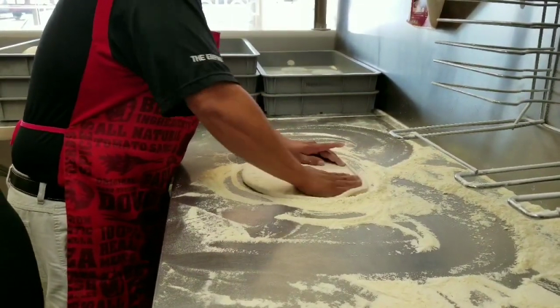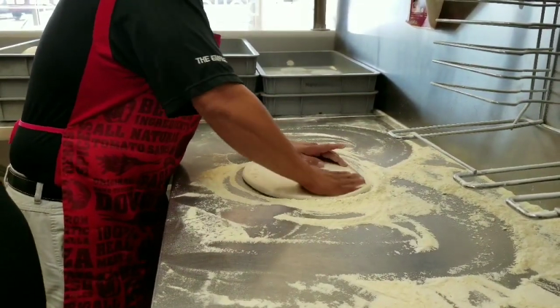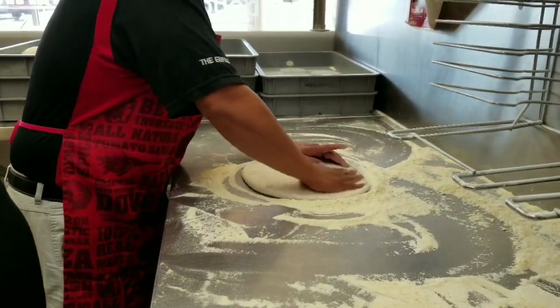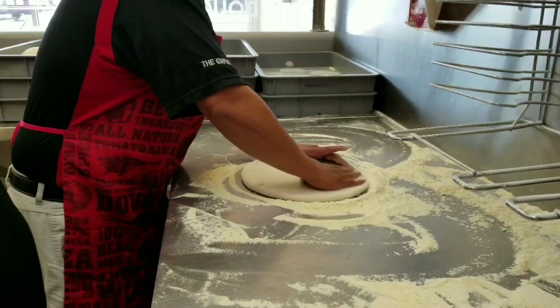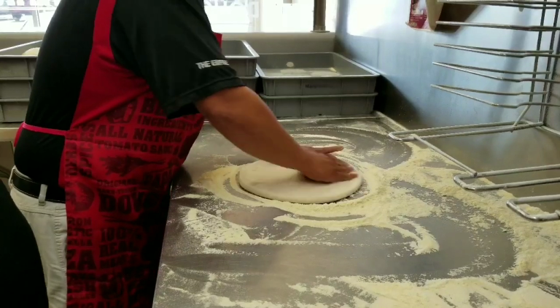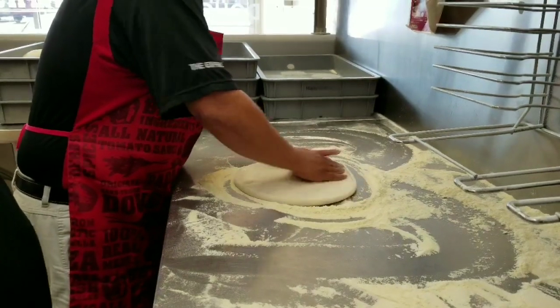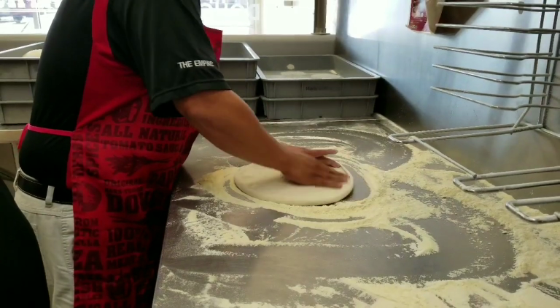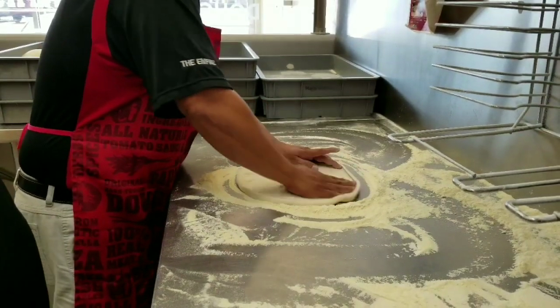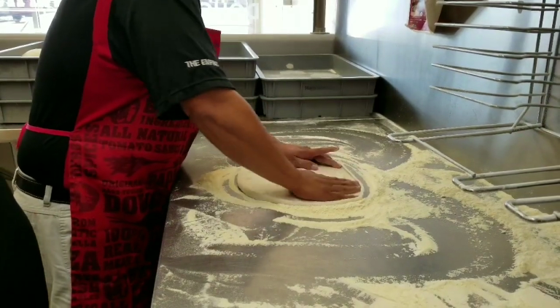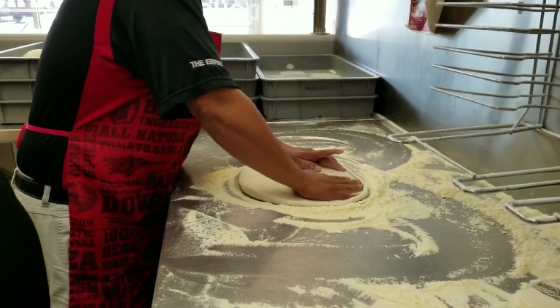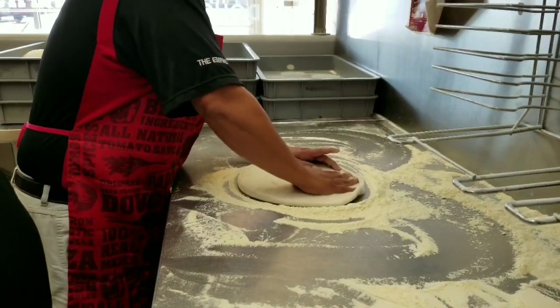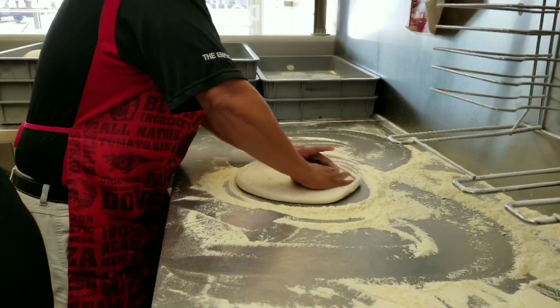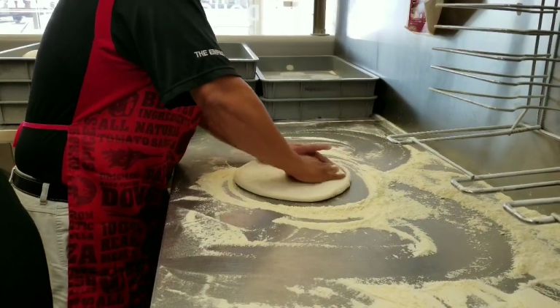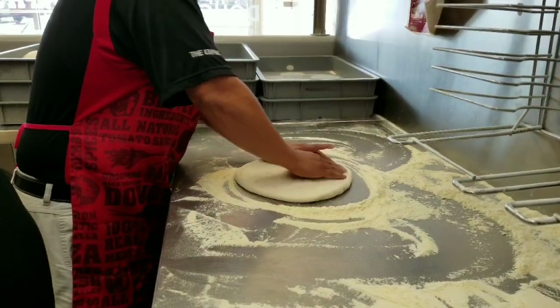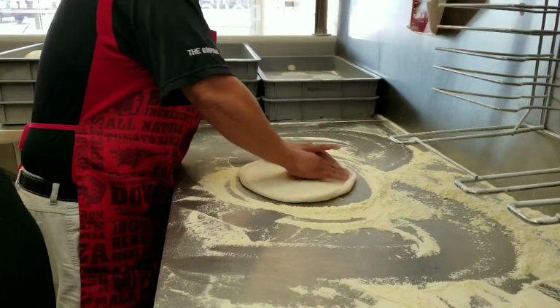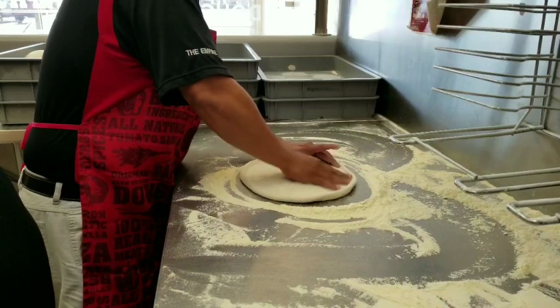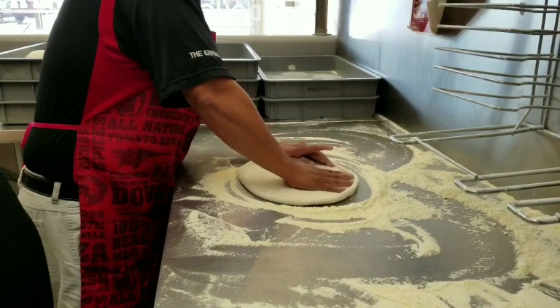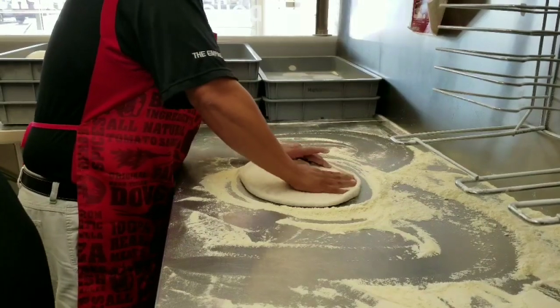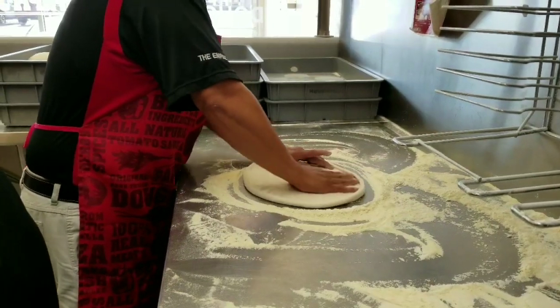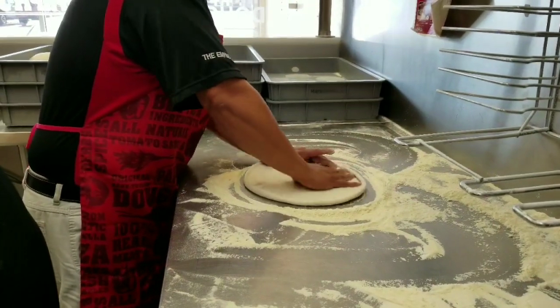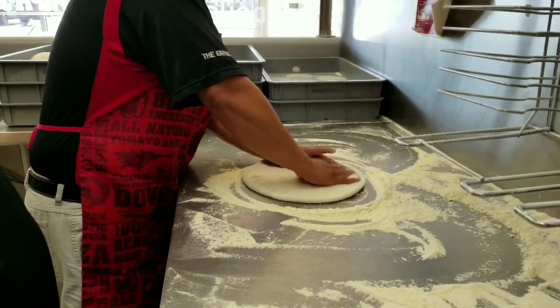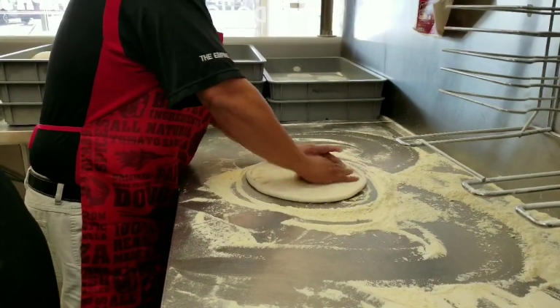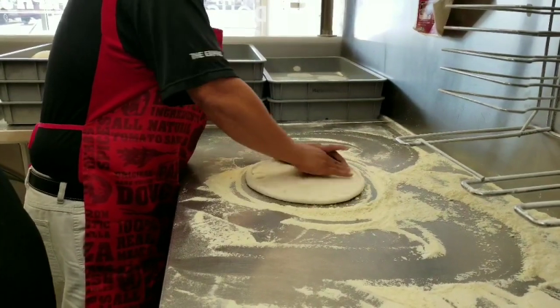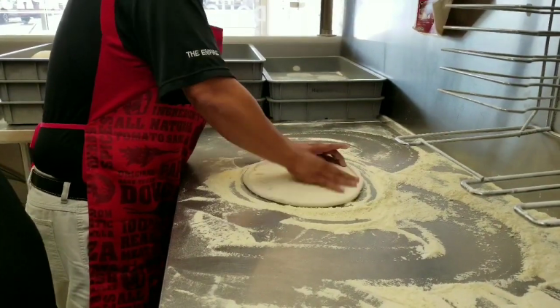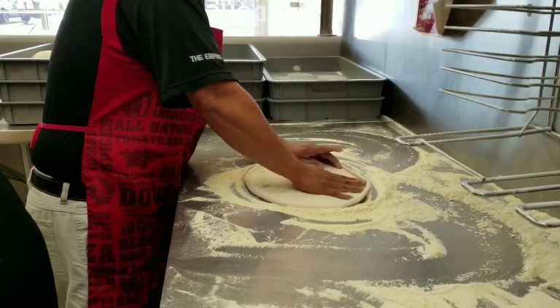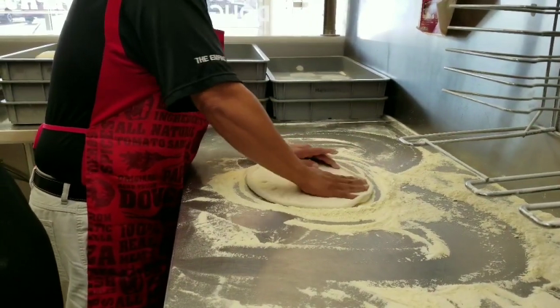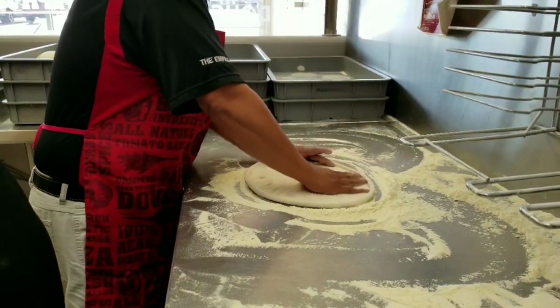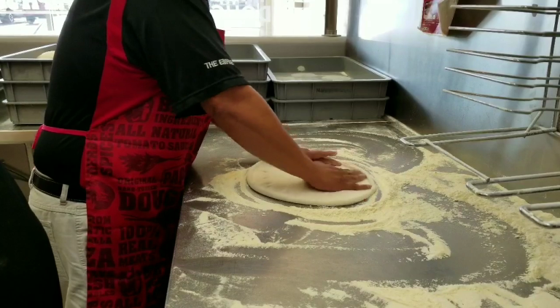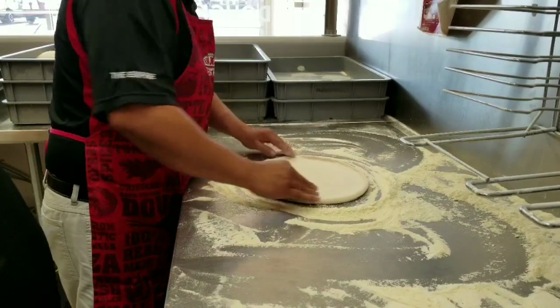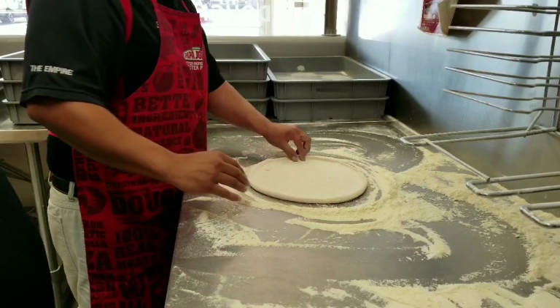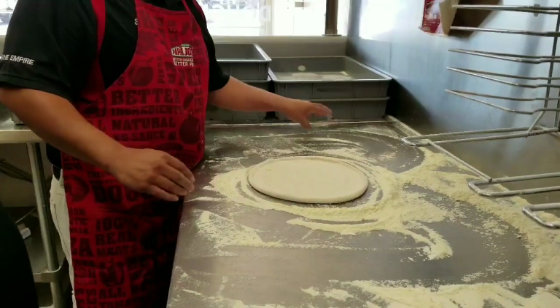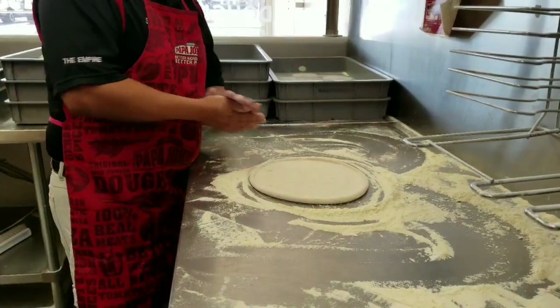As you guys have already seen on the cornerstone video, this one's probably a little bit better because Eddie's a slap extraordinaire. Beautiful looking skin so far.